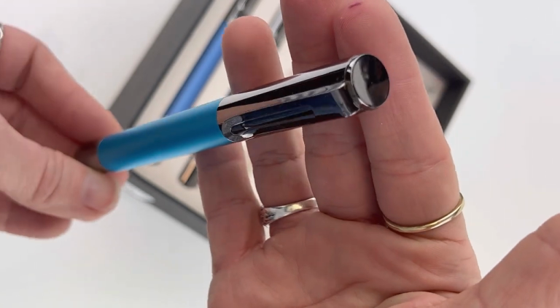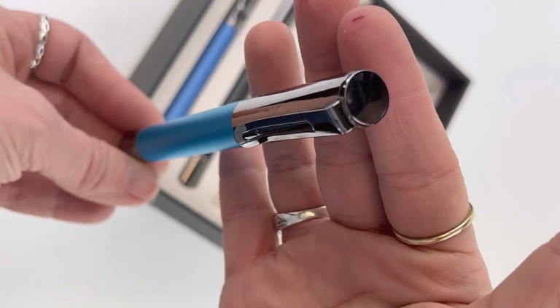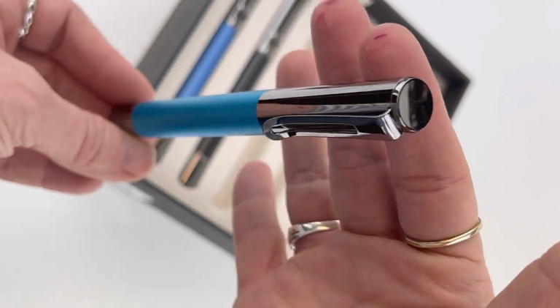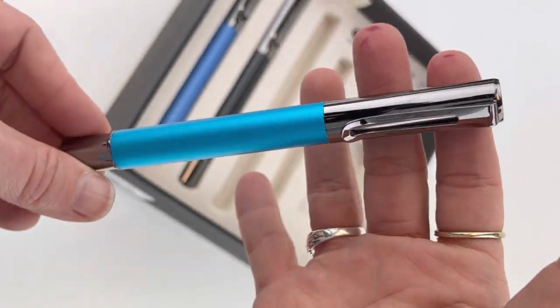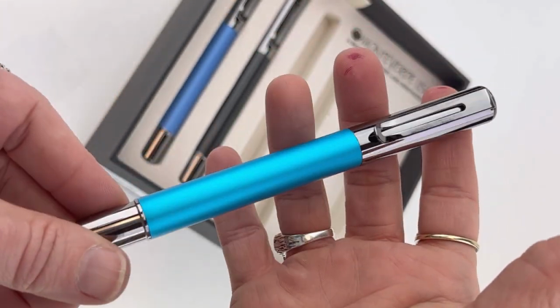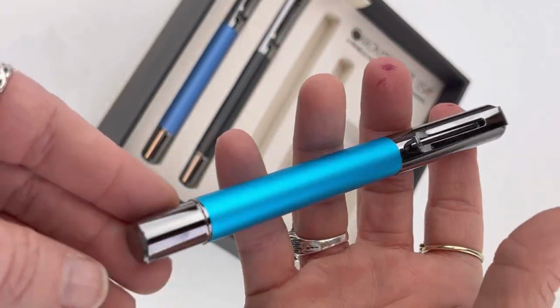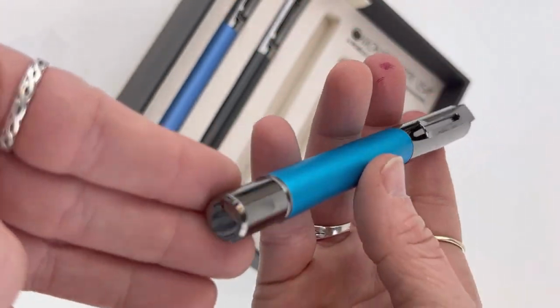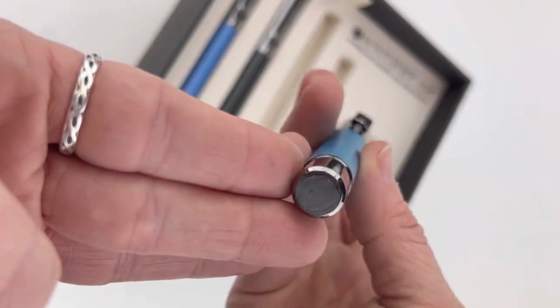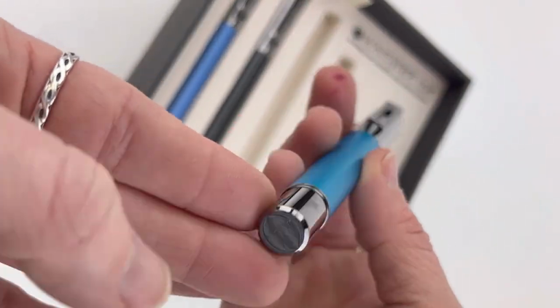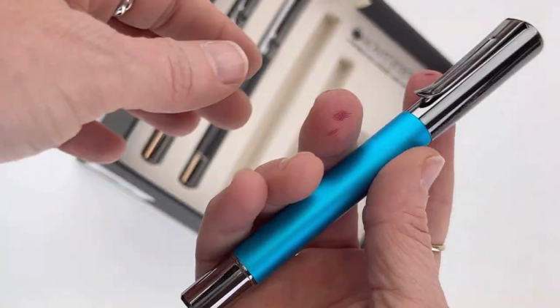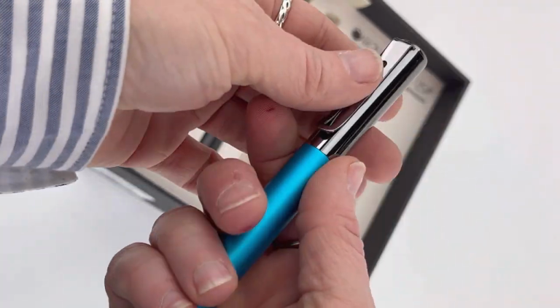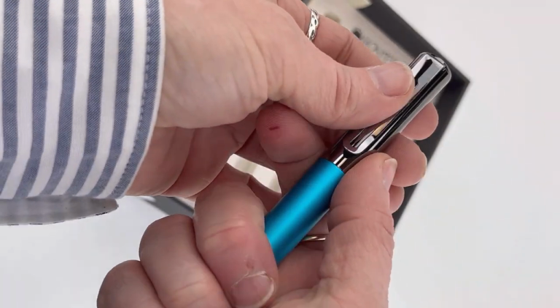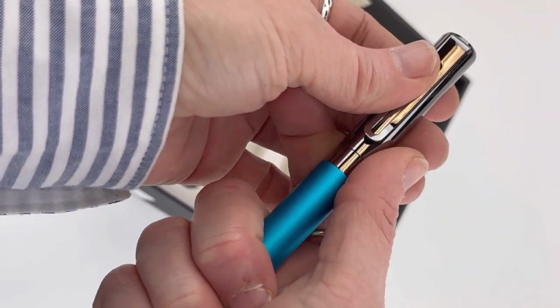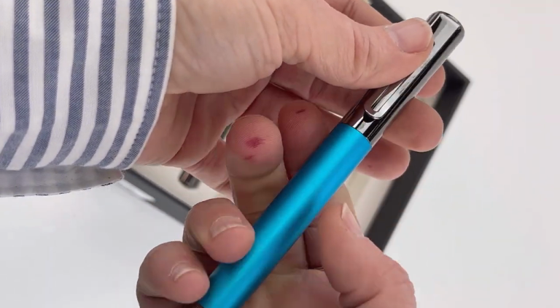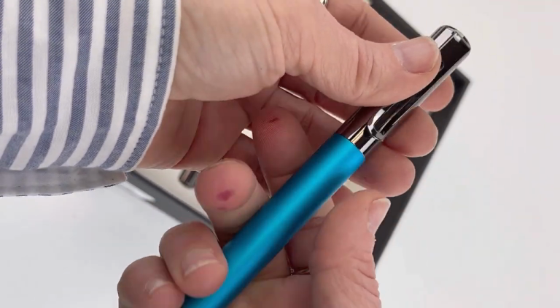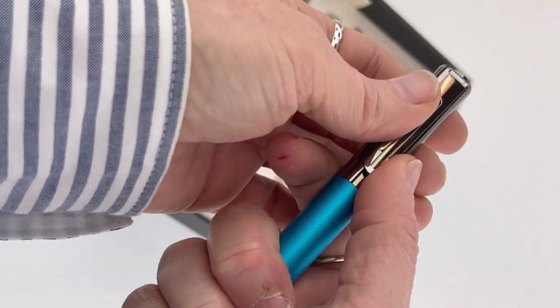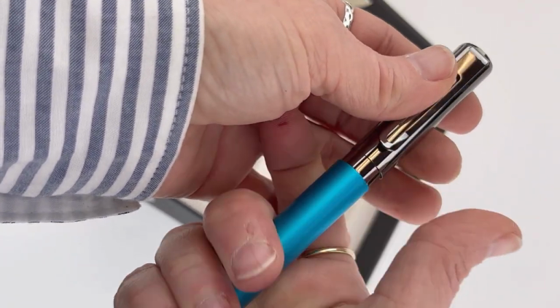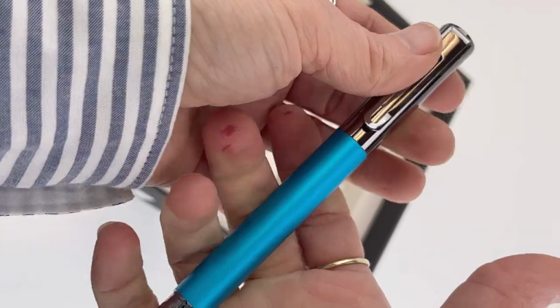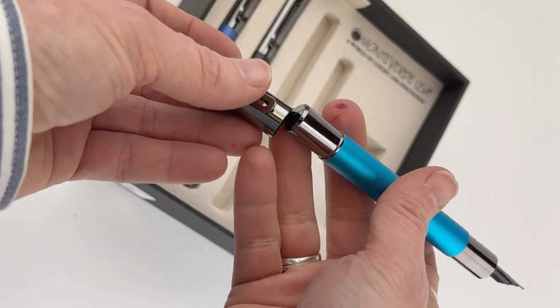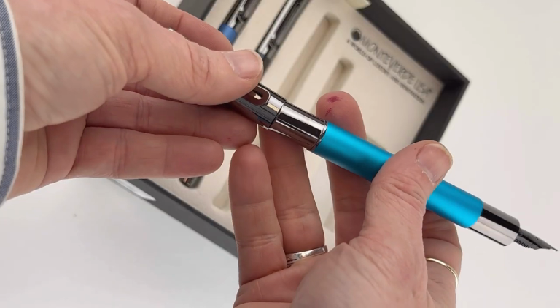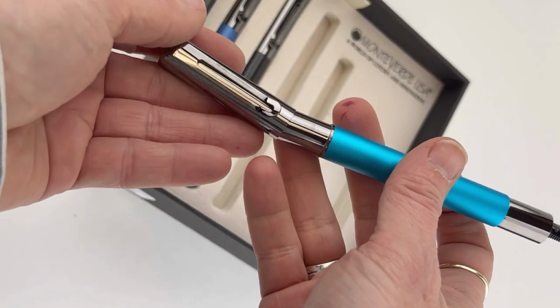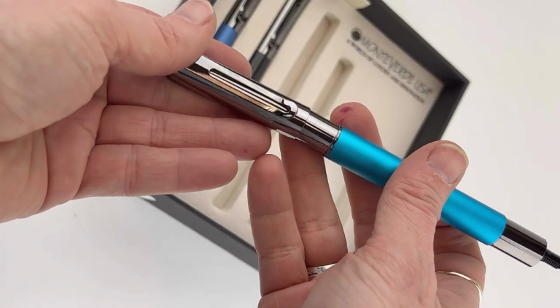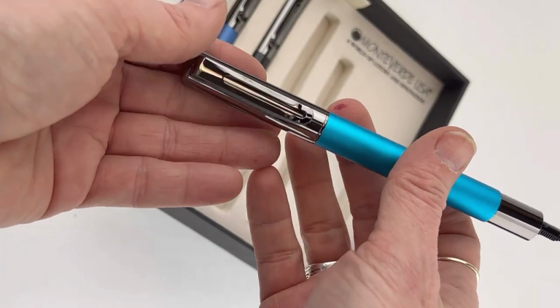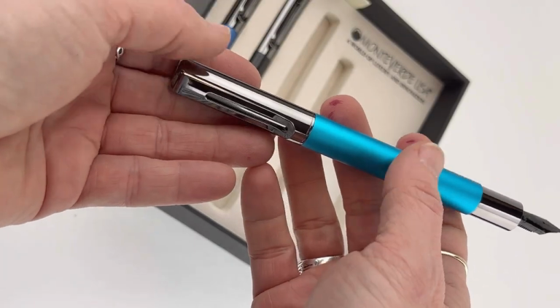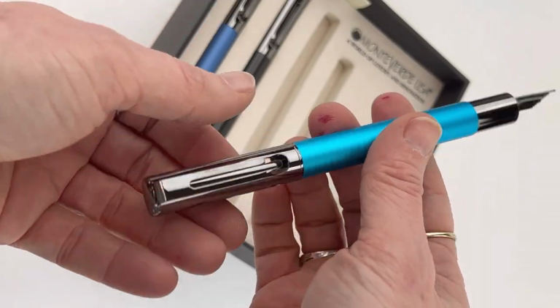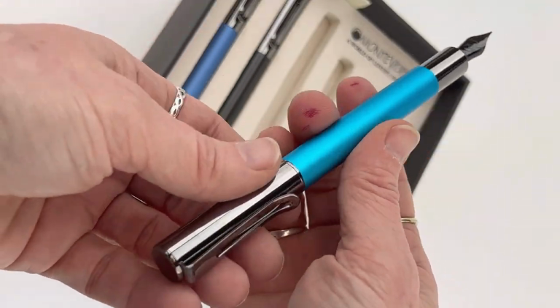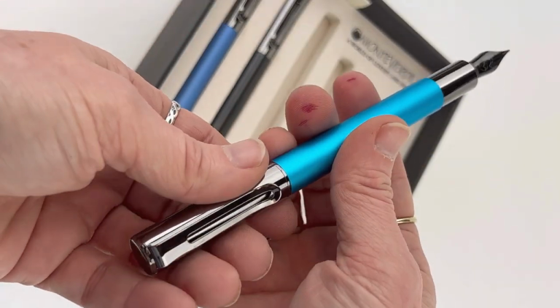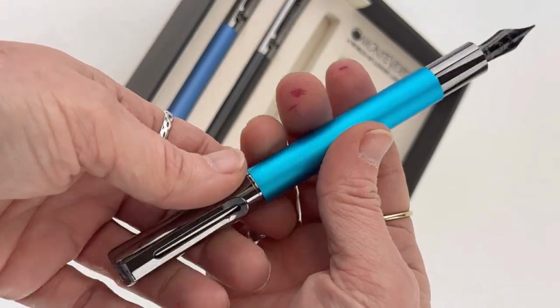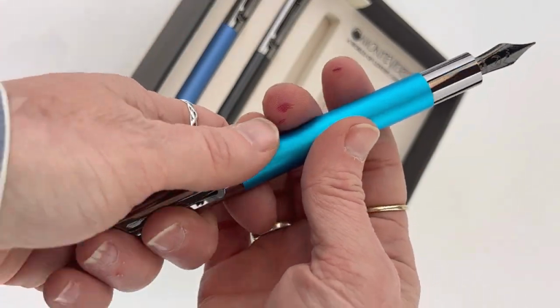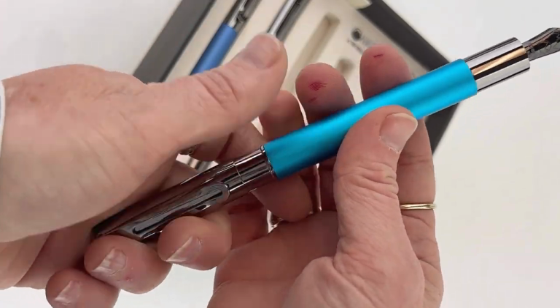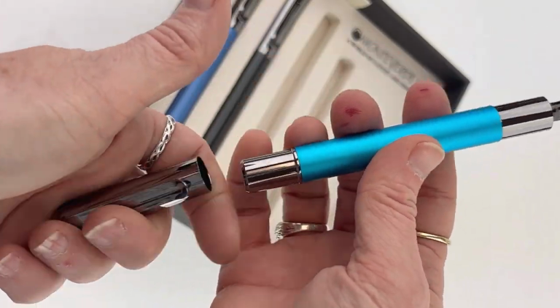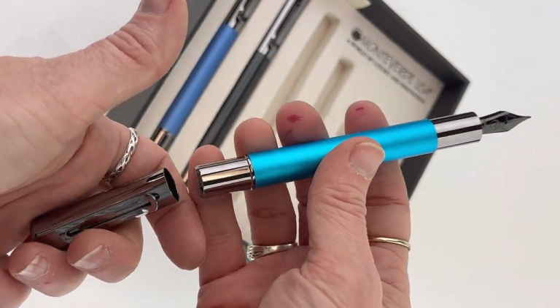We have two options. You can get the option that has the turquoise, the carbon fiber, and the blue pen. Or there's a second option that has a red pen, the carbon fiber pen, and a purple pen.